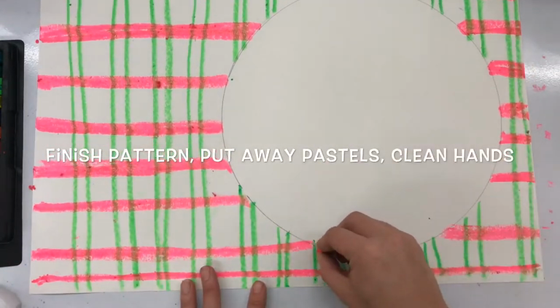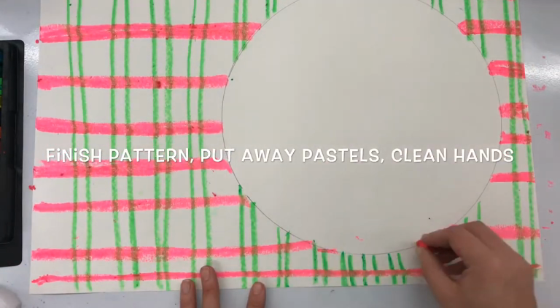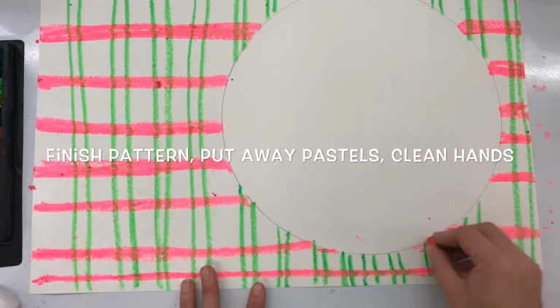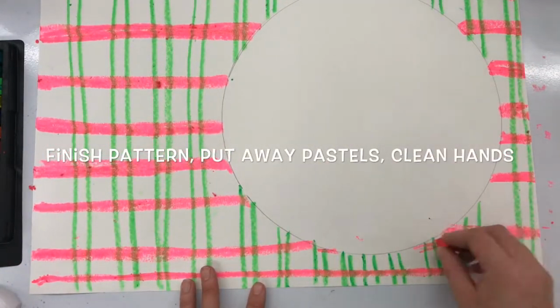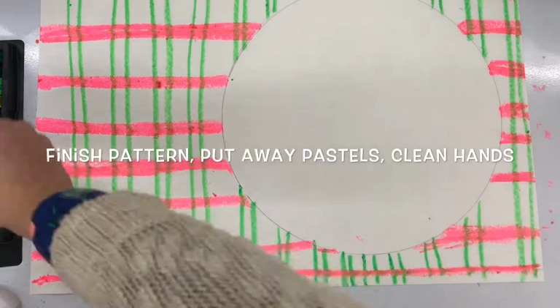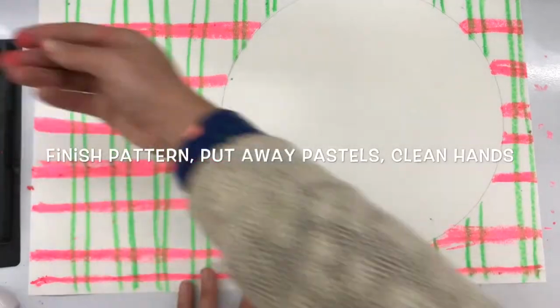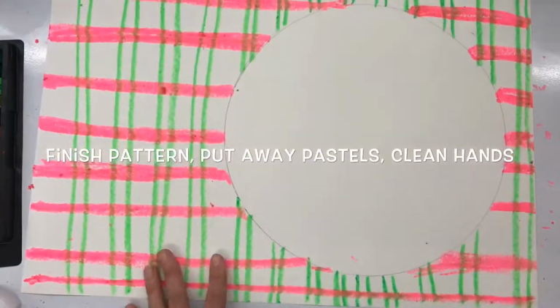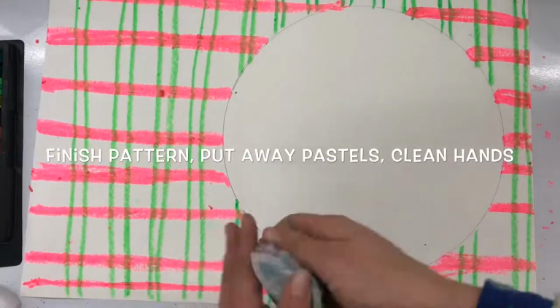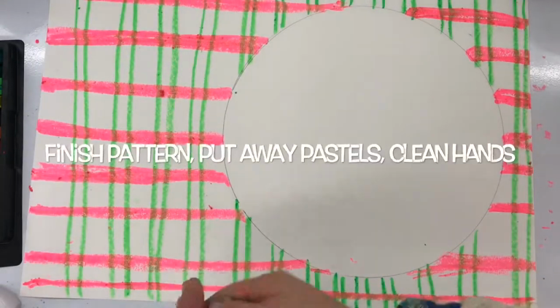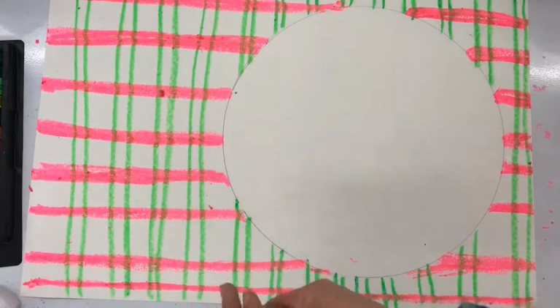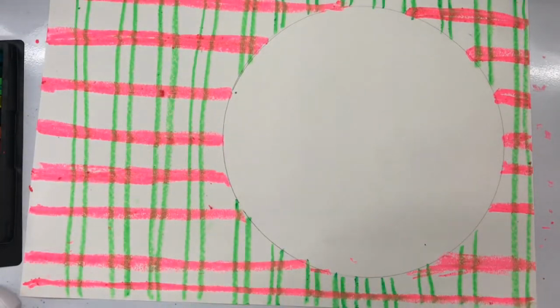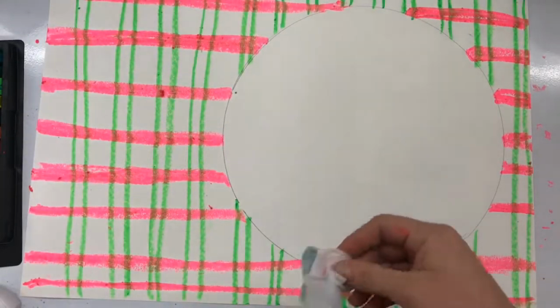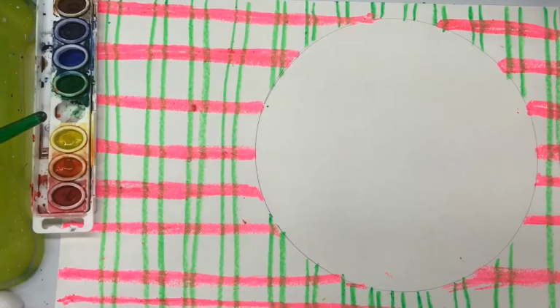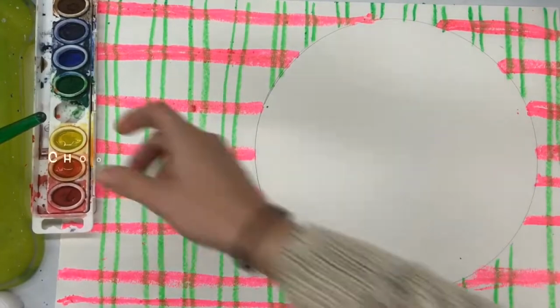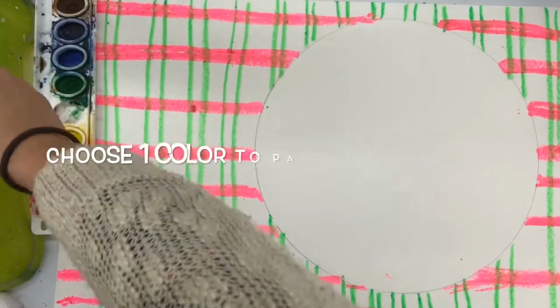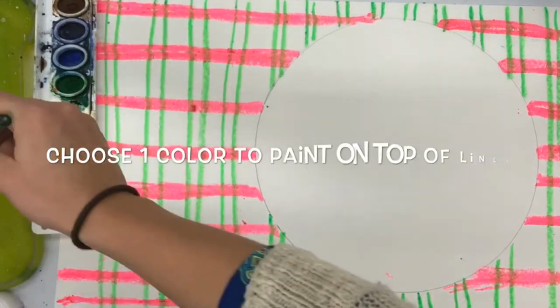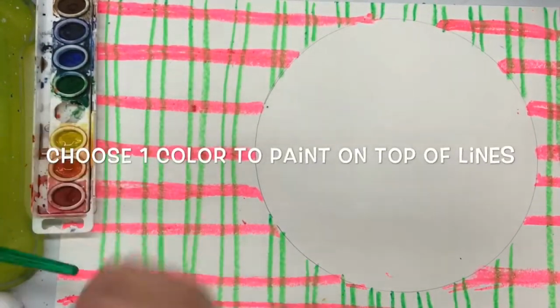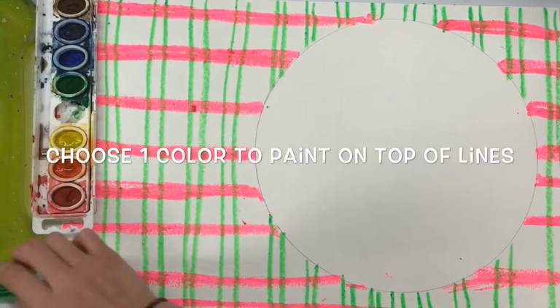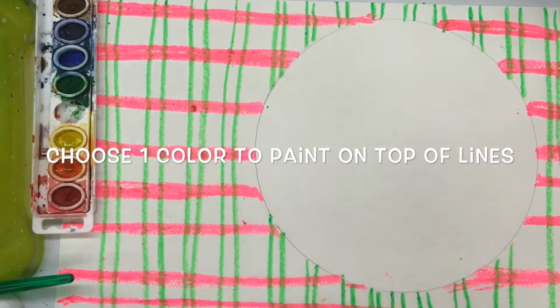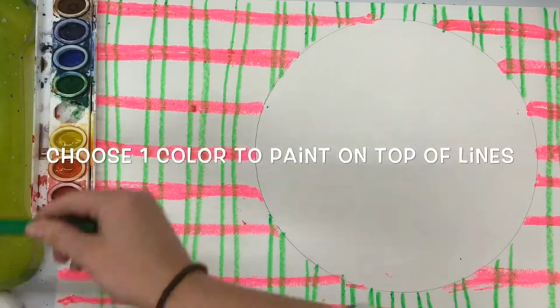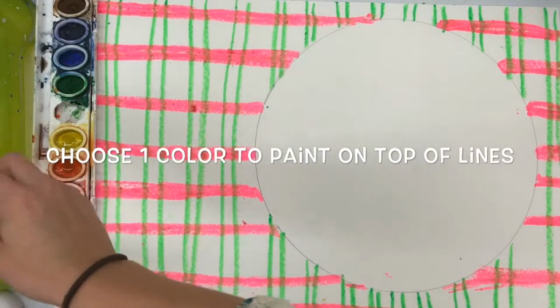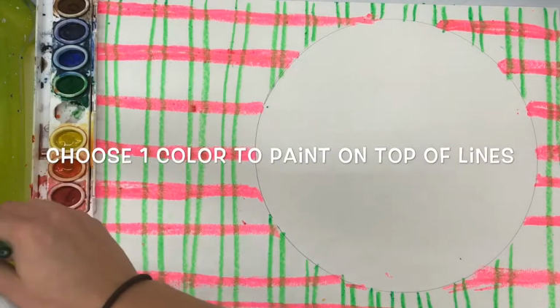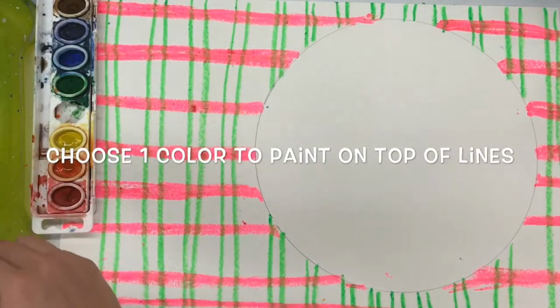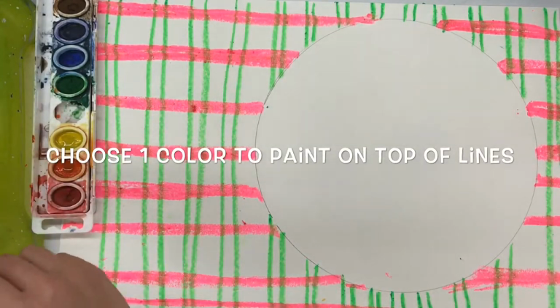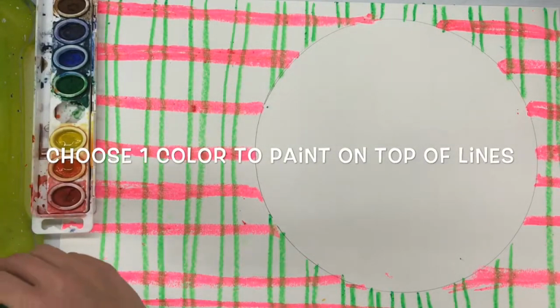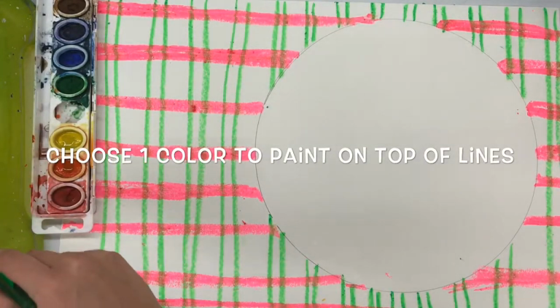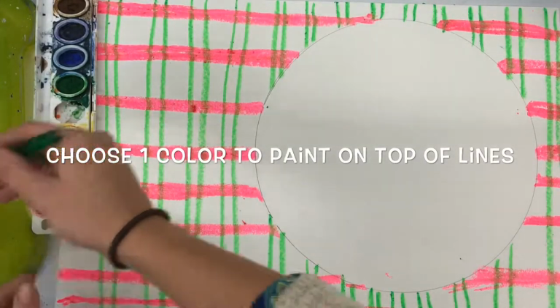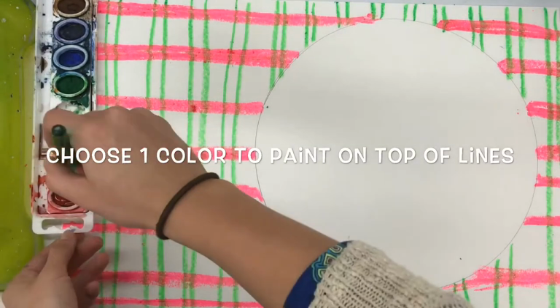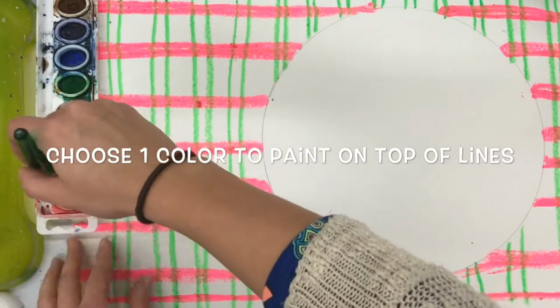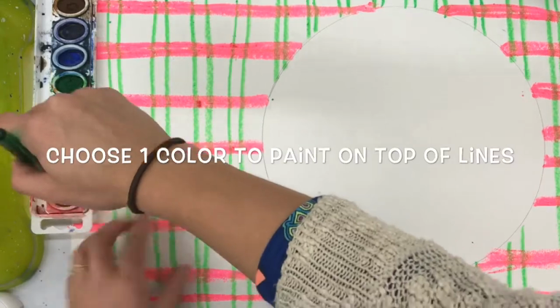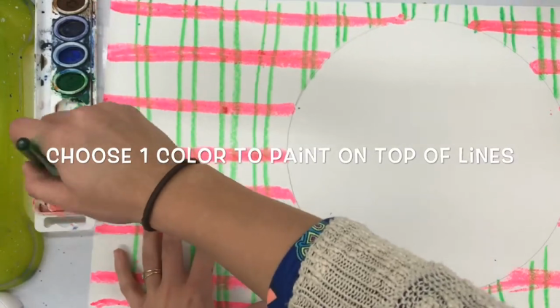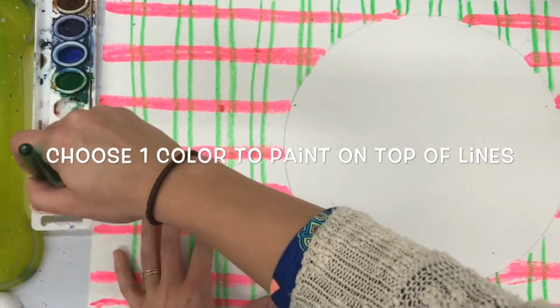If I've got dirty hands and accidentally lean my hand up on my plate, I'm going to get a dirty plate and that will not be able to be erased. Once I'm done with my oil pastels, I put them aside and choose one color — any color — in my watercolor tray.